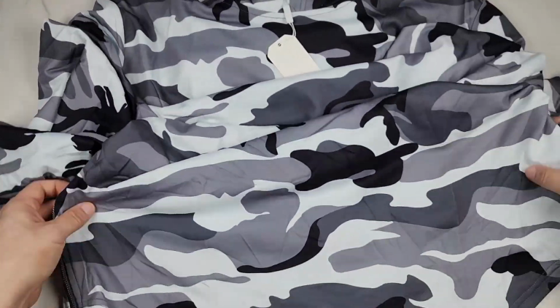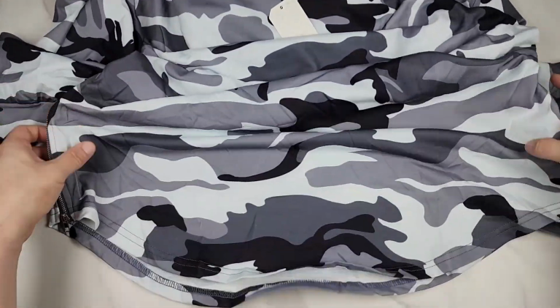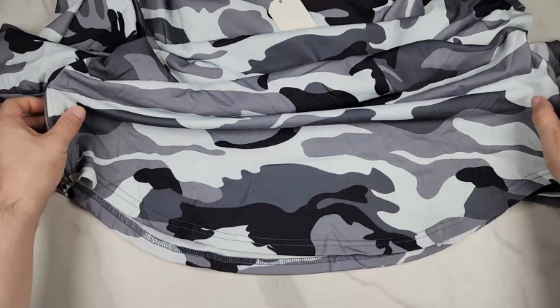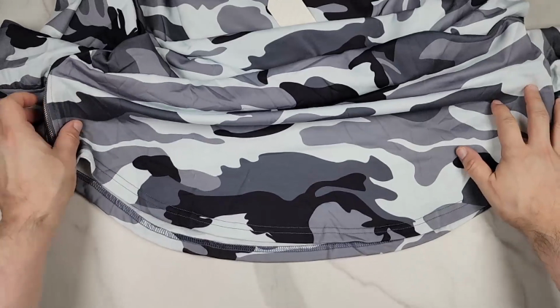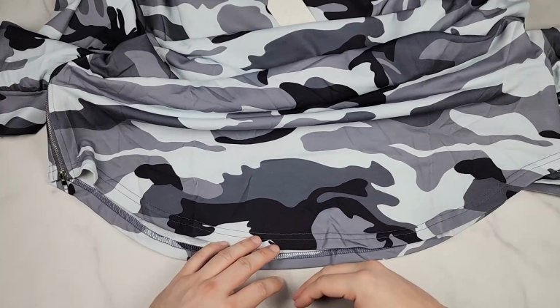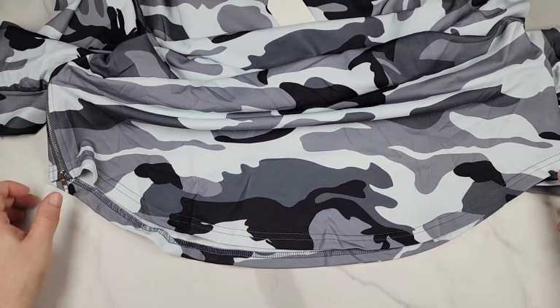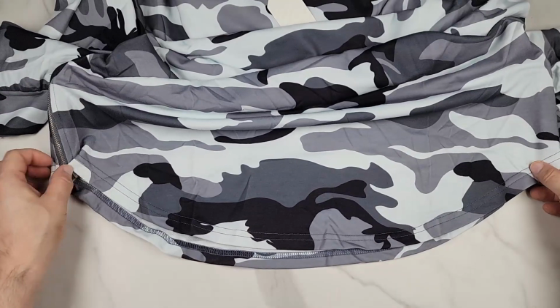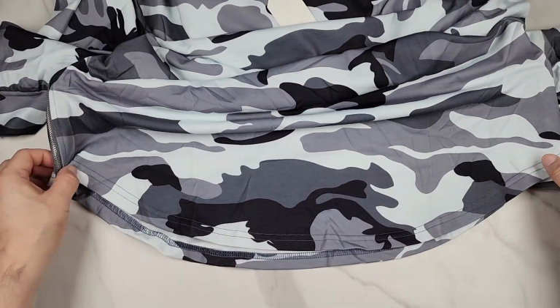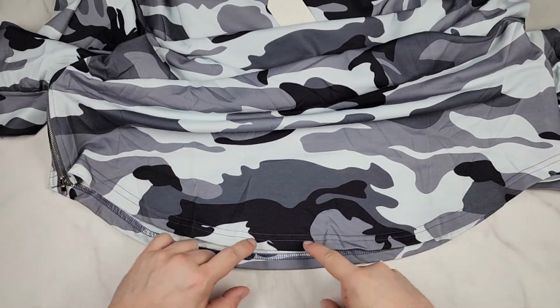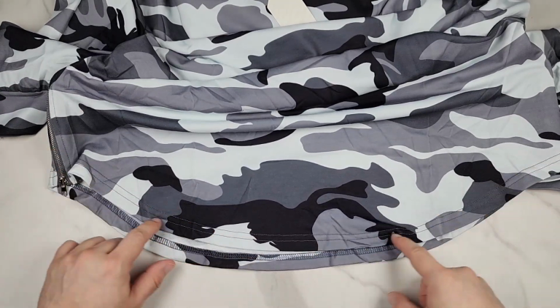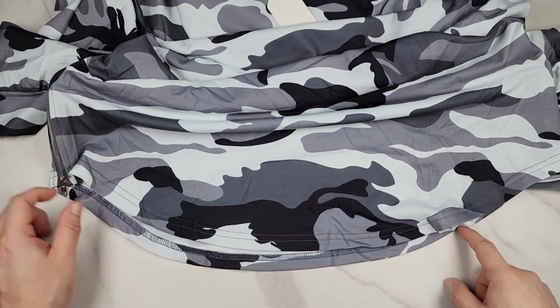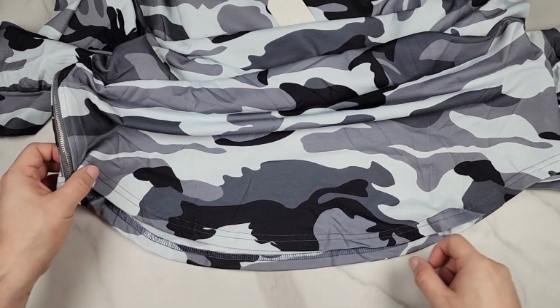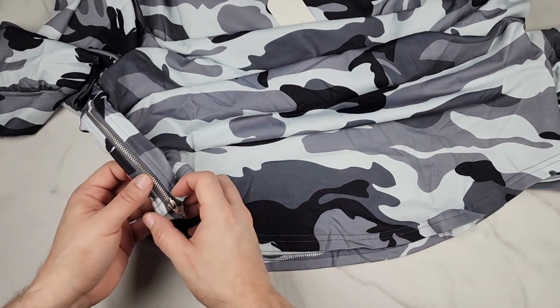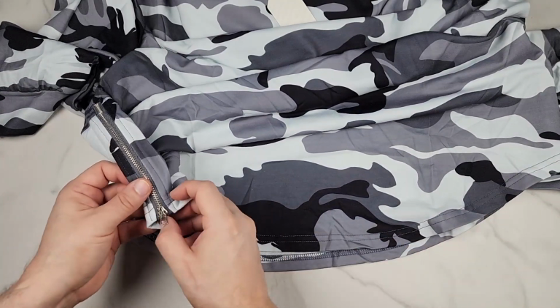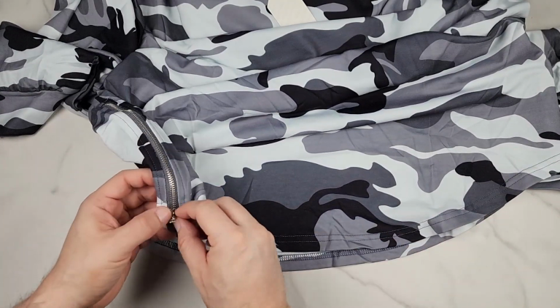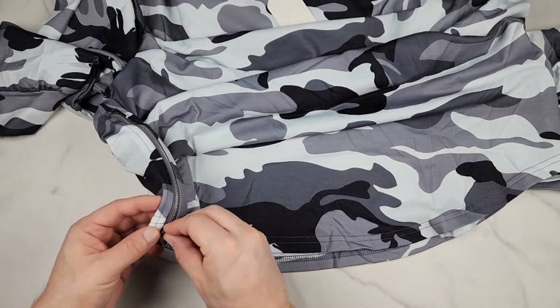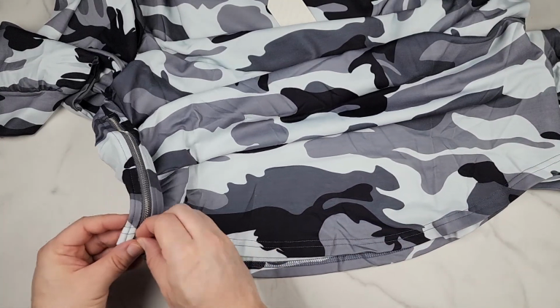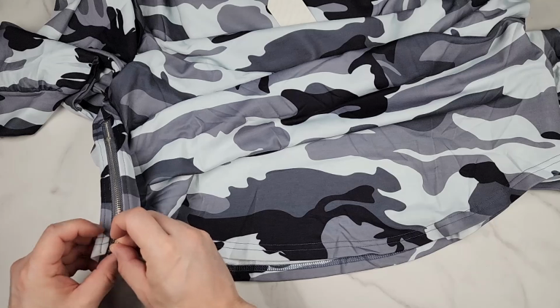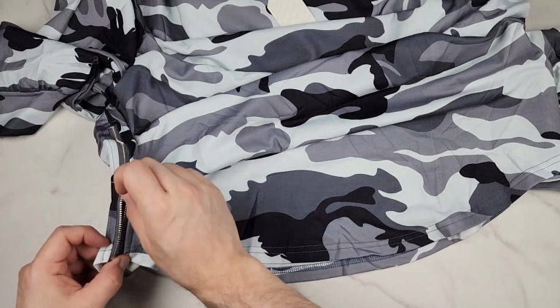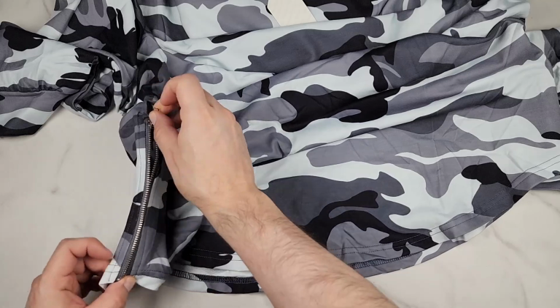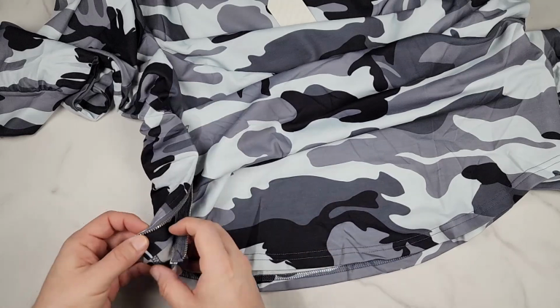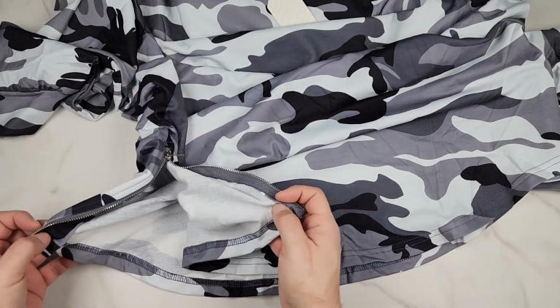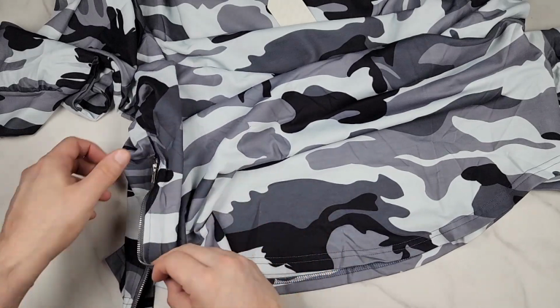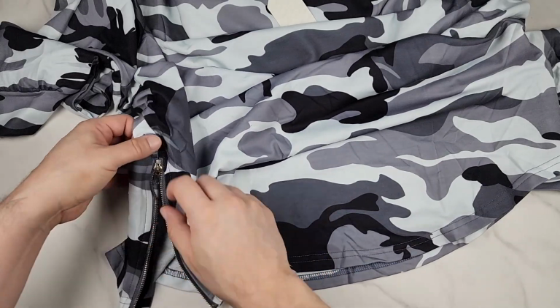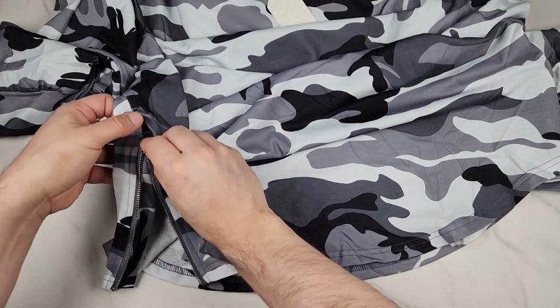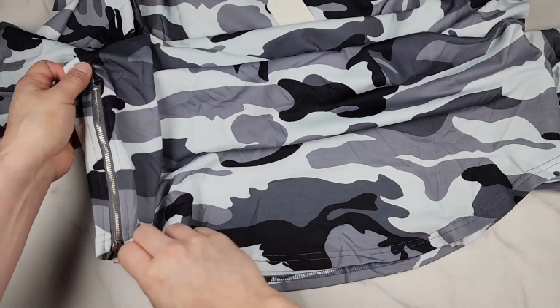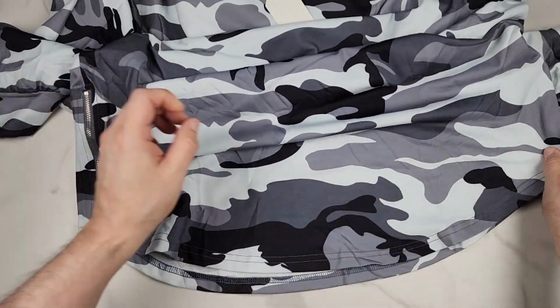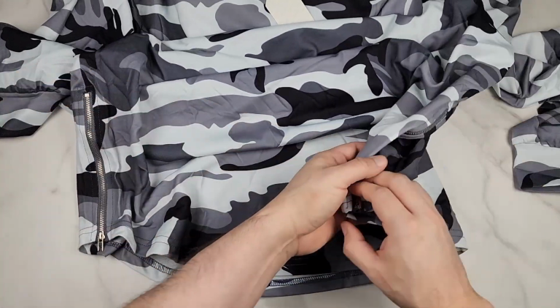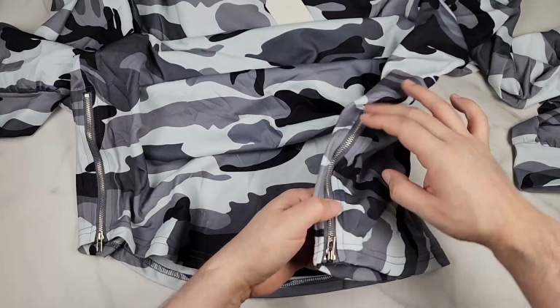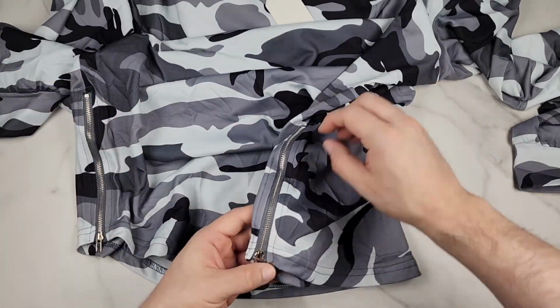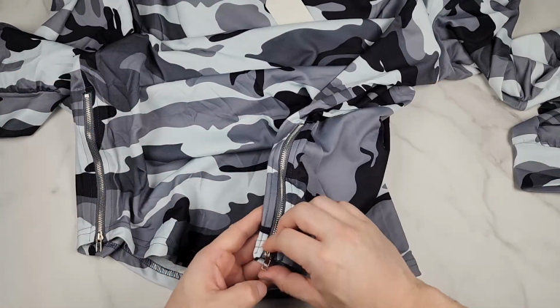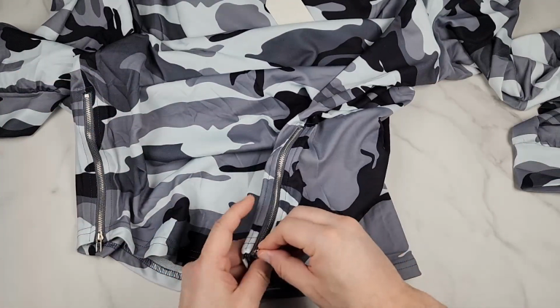It has a beveled curved bottom with double stitching. They also have two zippers on each side — kind of like a vent on the left and right. That's very unique.